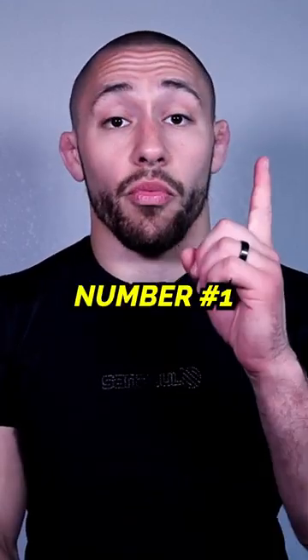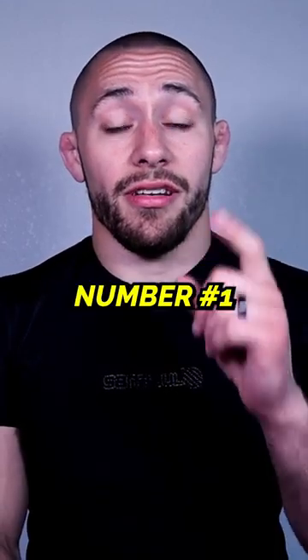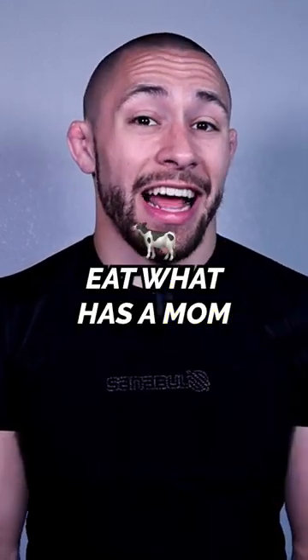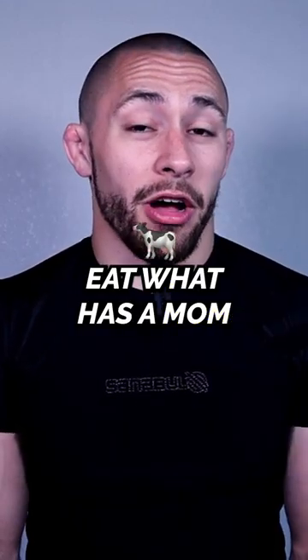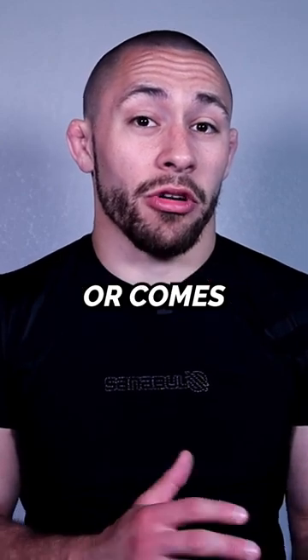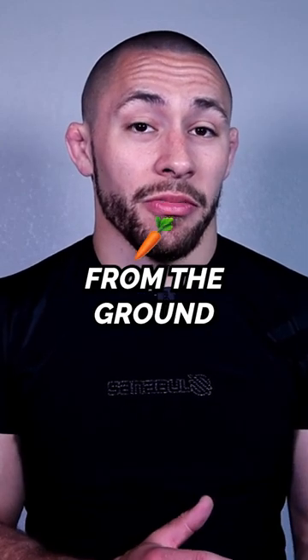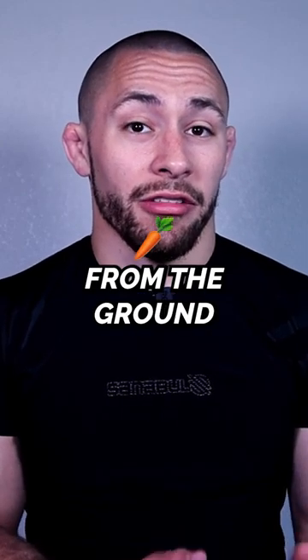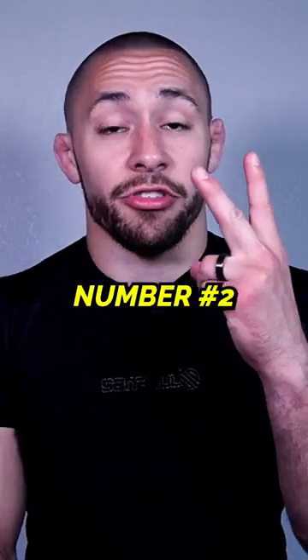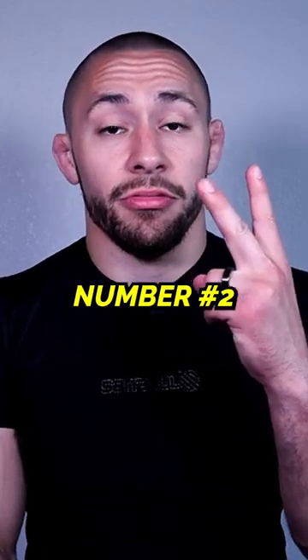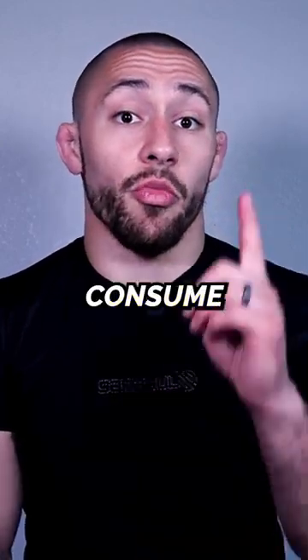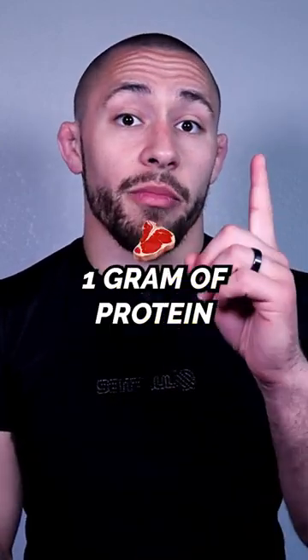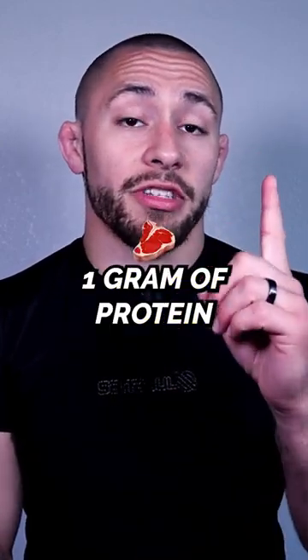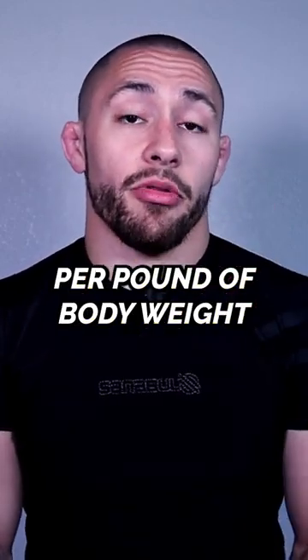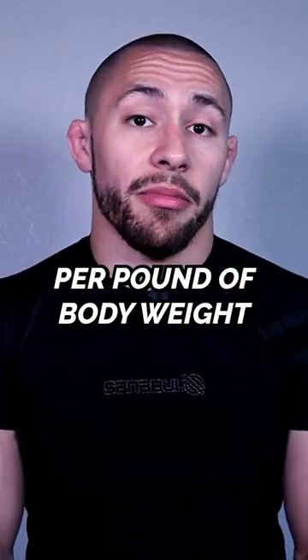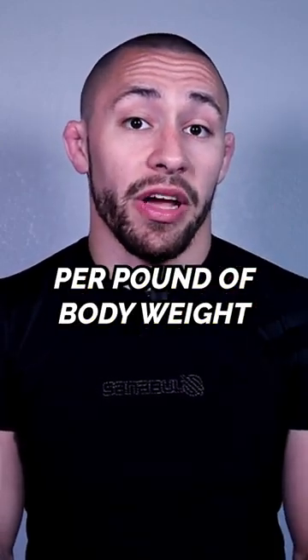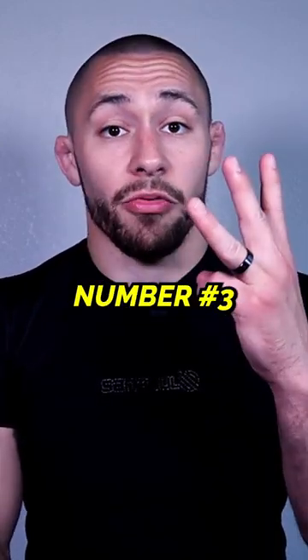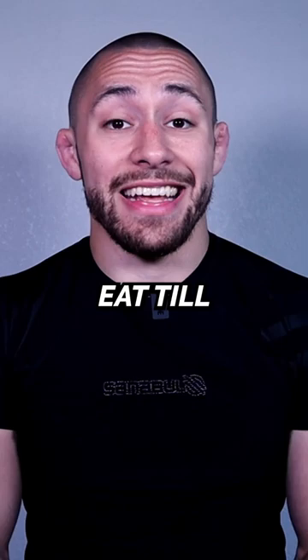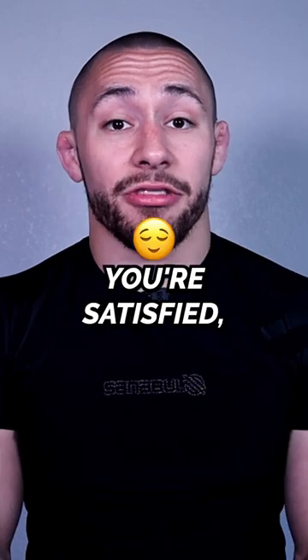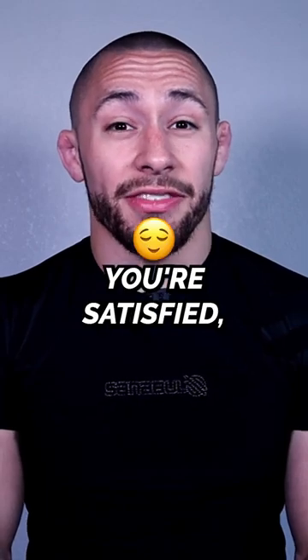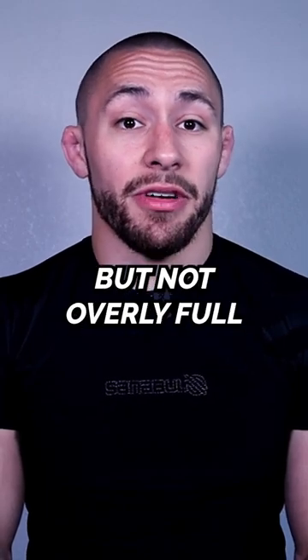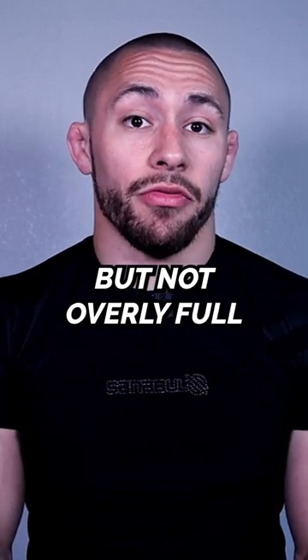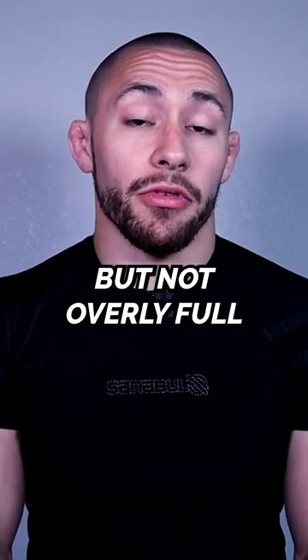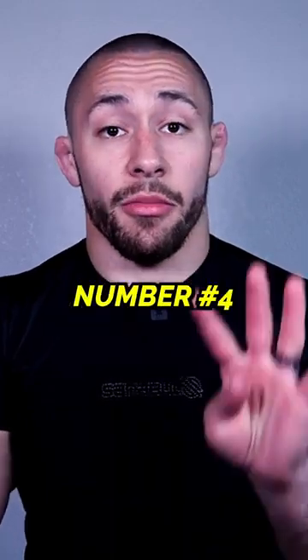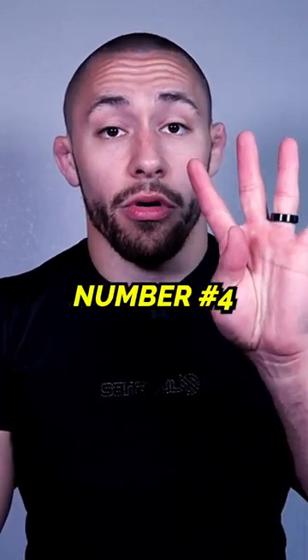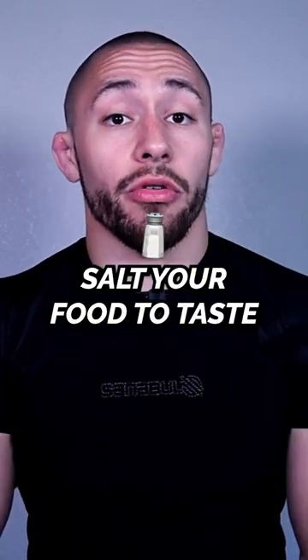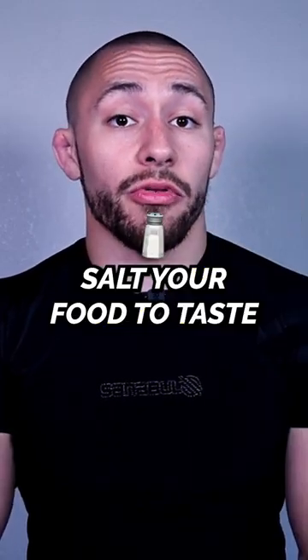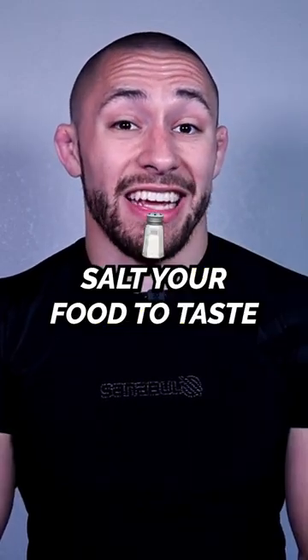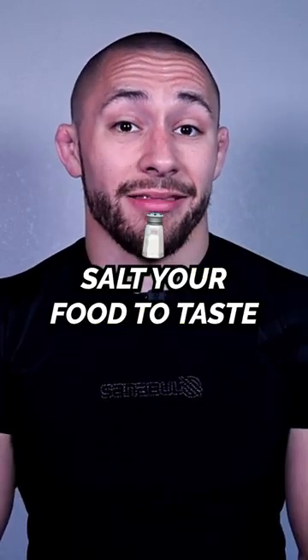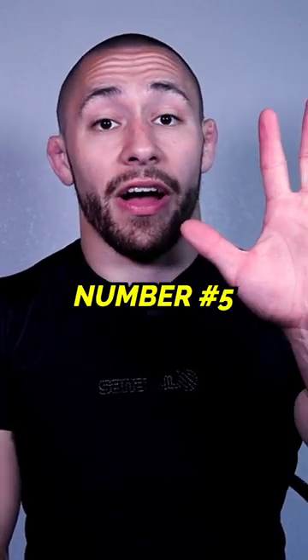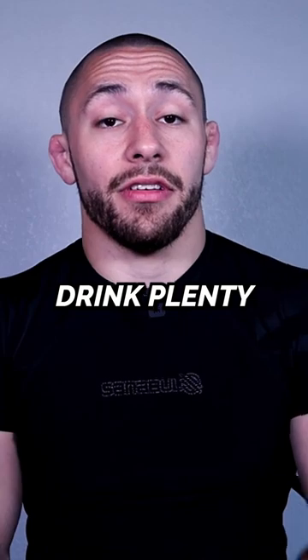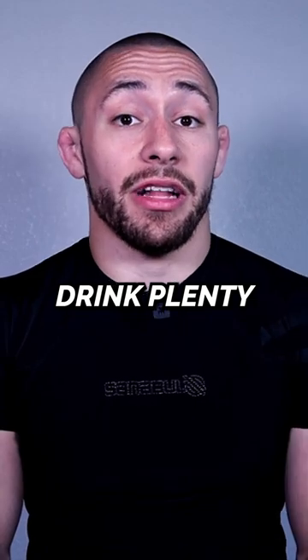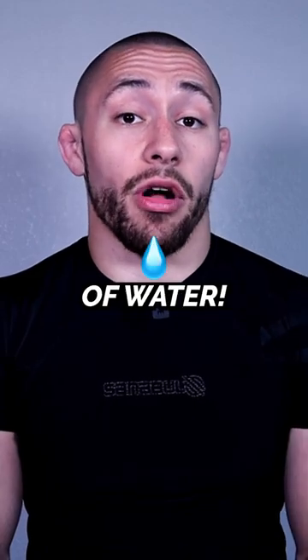Number one: eat what has a mom or comes from the ground. Number two: consume one gram of protein per pound of body weight. Number three: eat till you're satisfied, but not overly full. Number four: salt your food to taste. Number five: drink plenty of water.